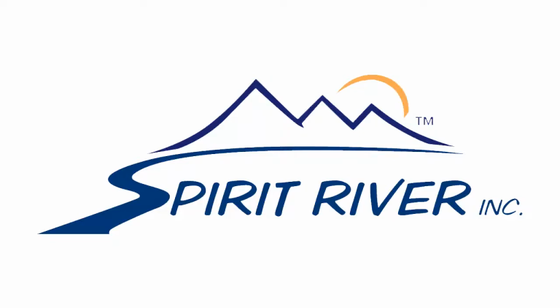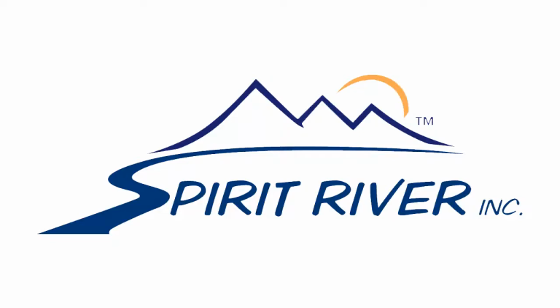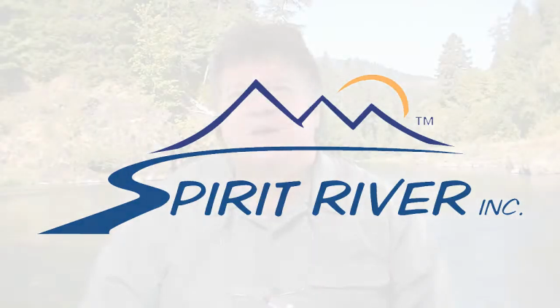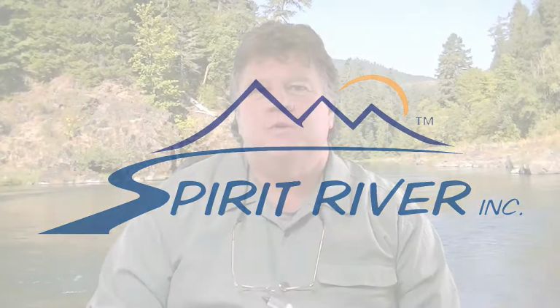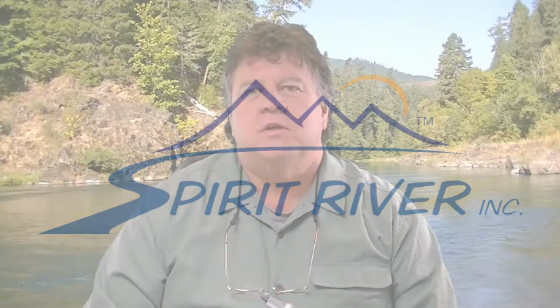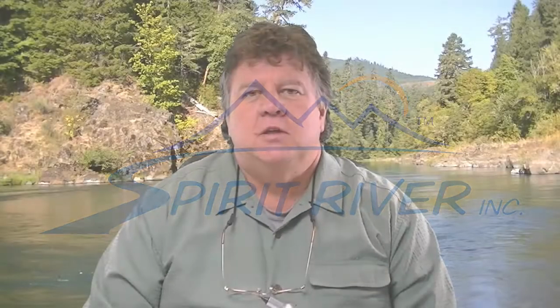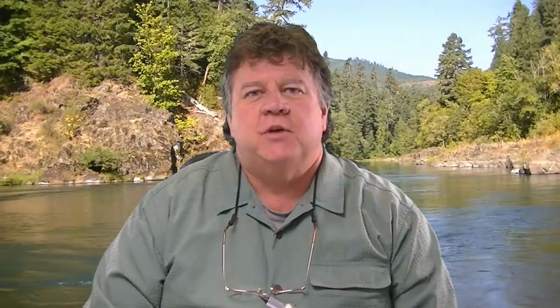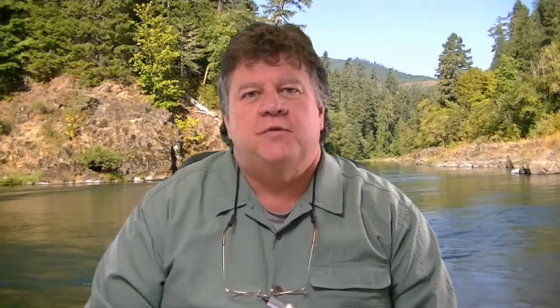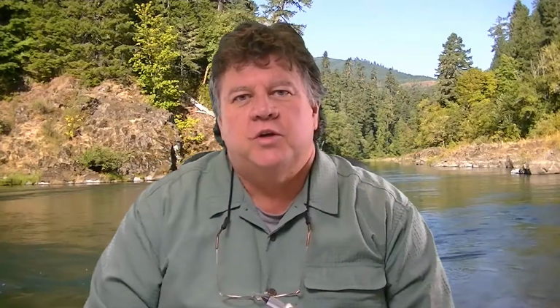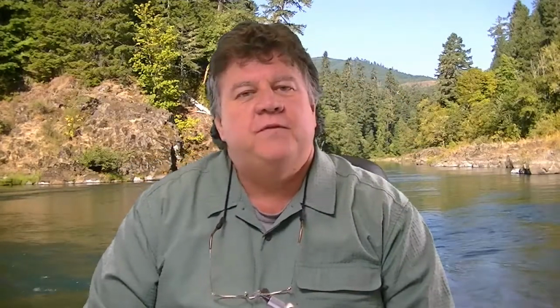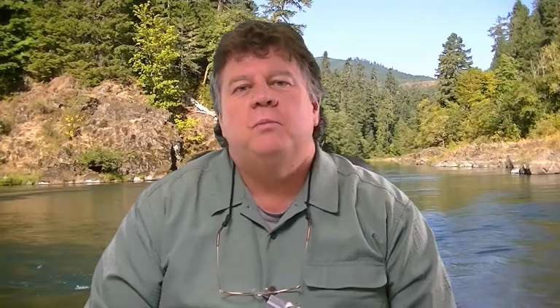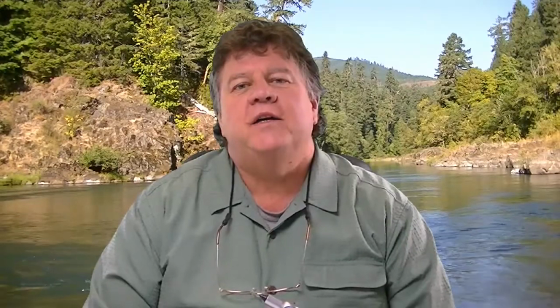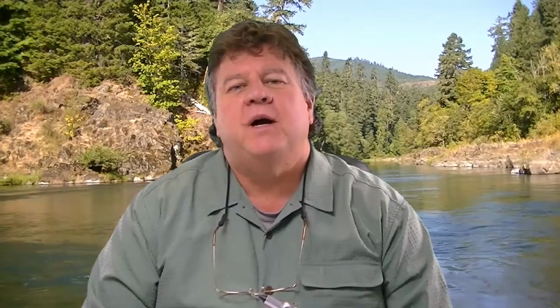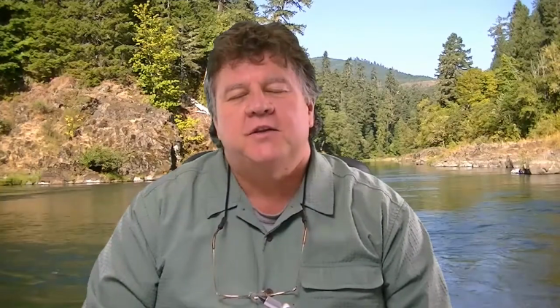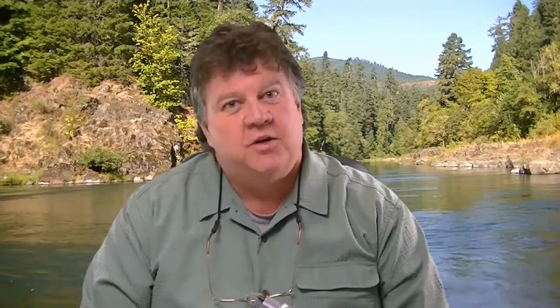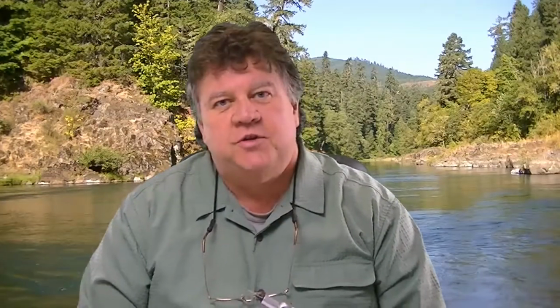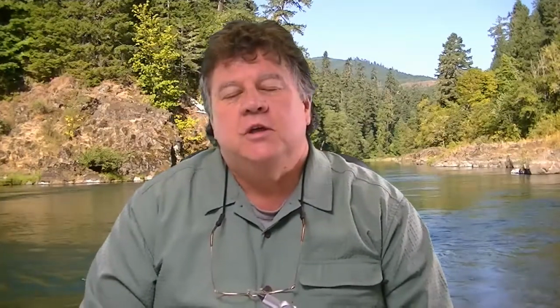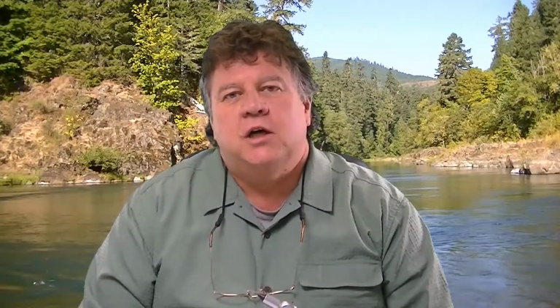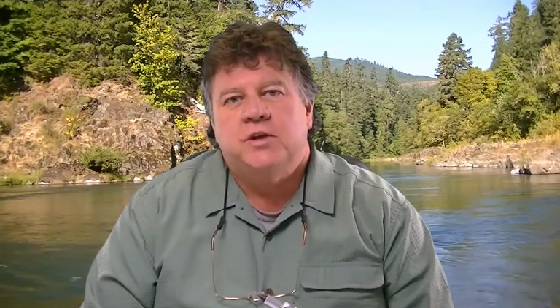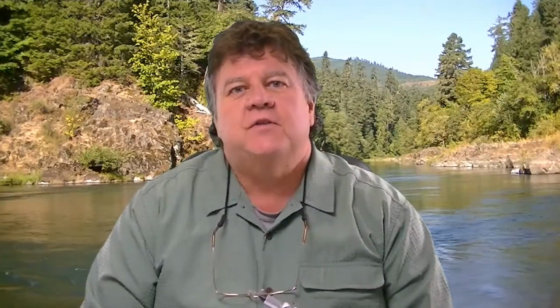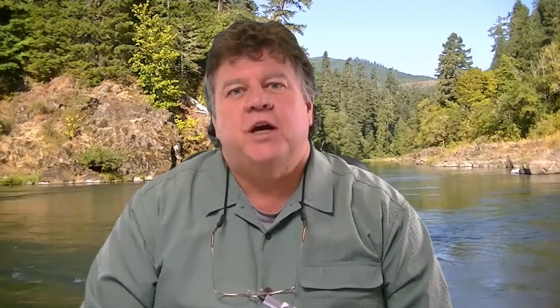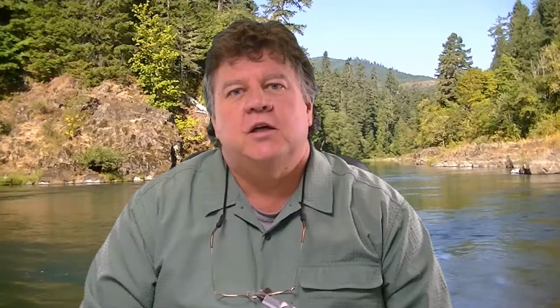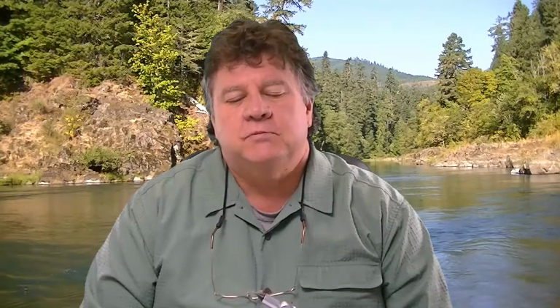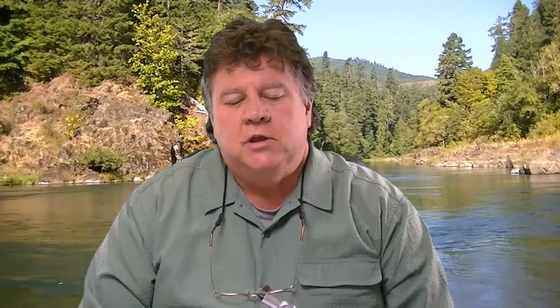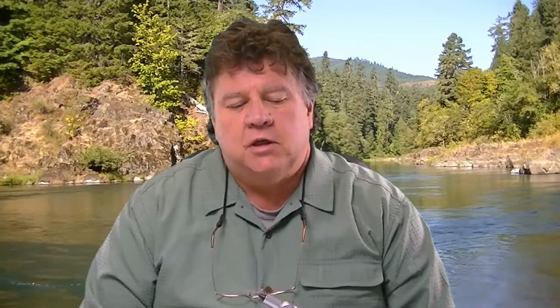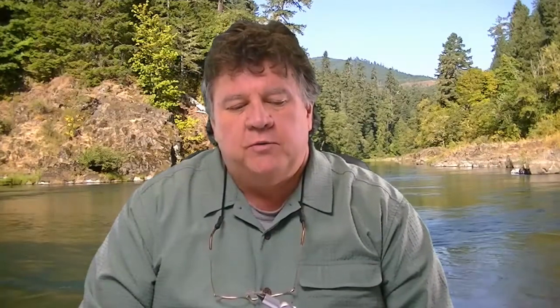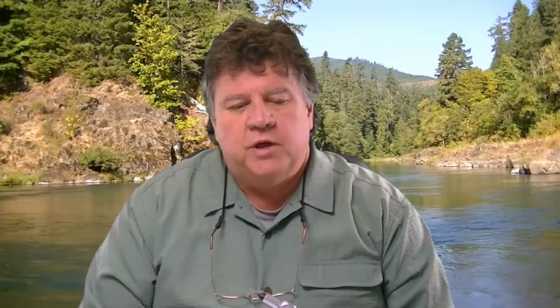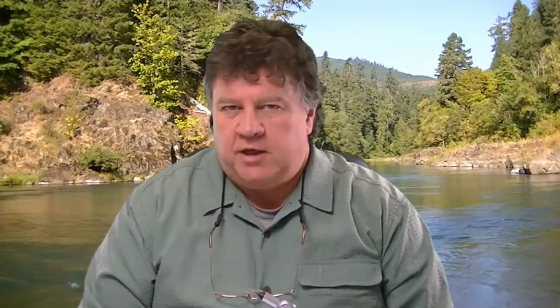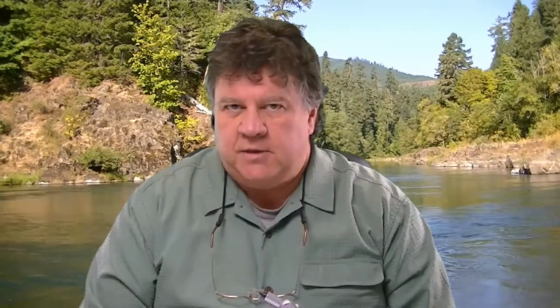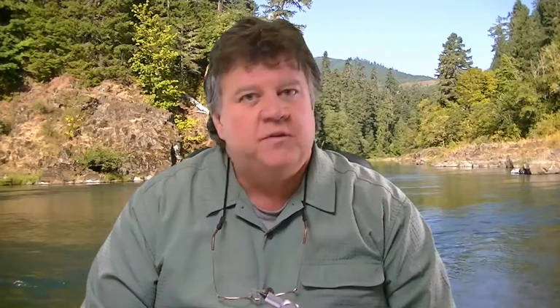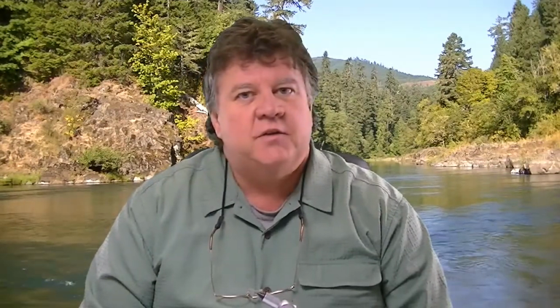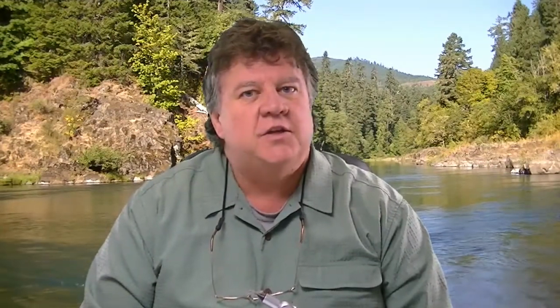Hi everybody, it's Bill Black at Spirit River. Today I'm going to tie for you a Foam Biot Sparkle Emerger. It's a really effective little pattern, great for when a lot of different types of mayflies are hatching.